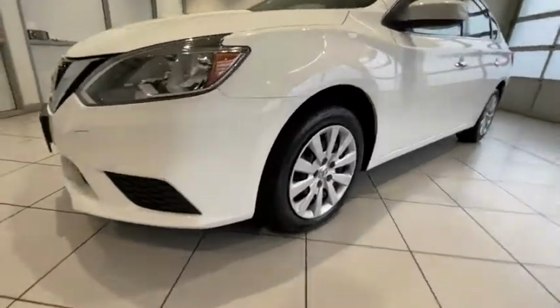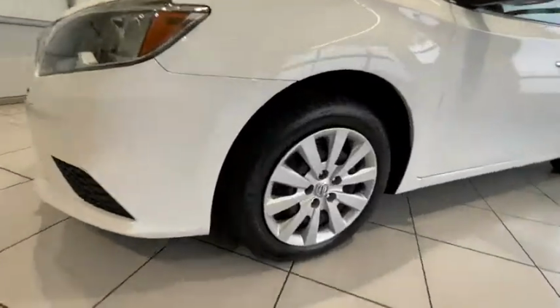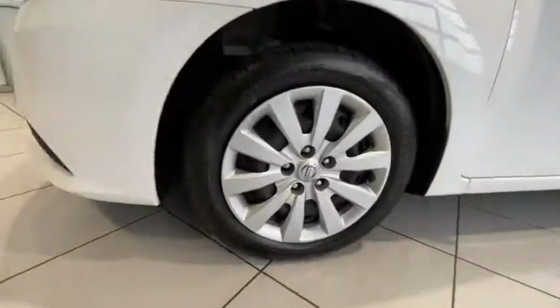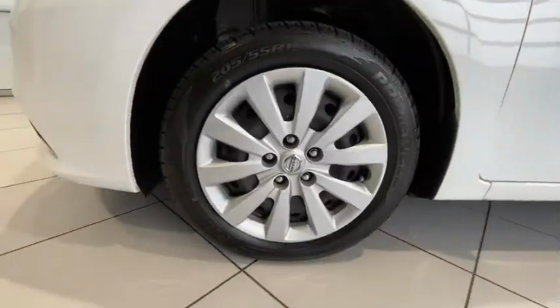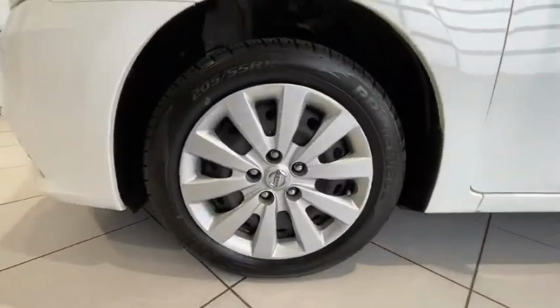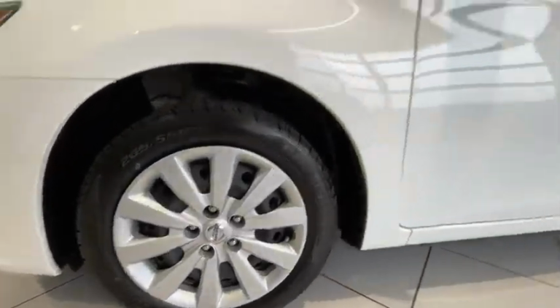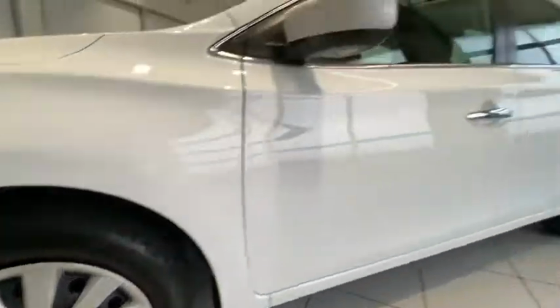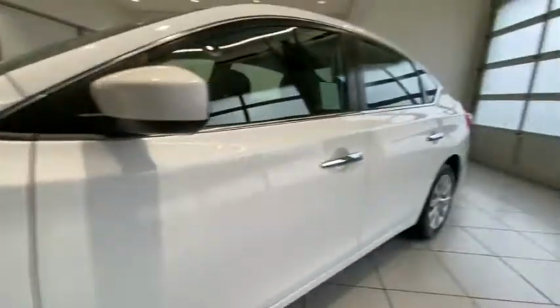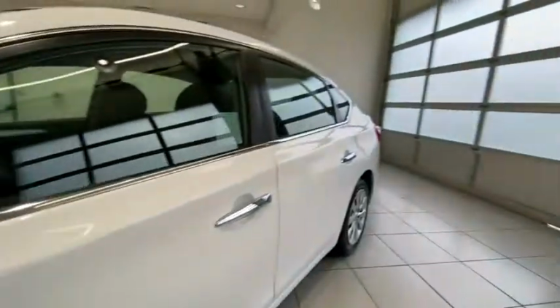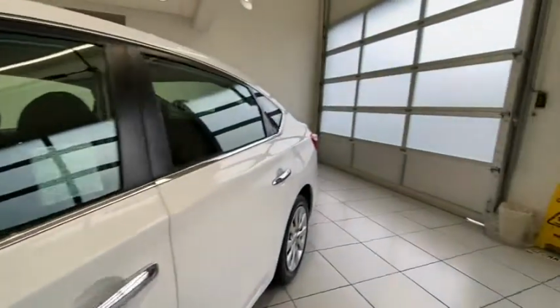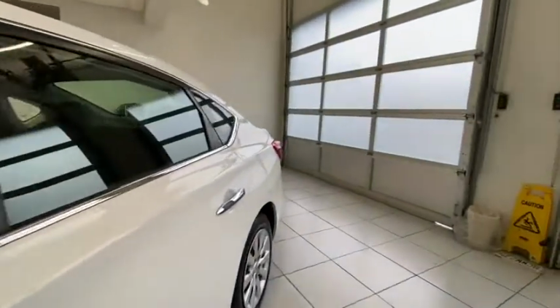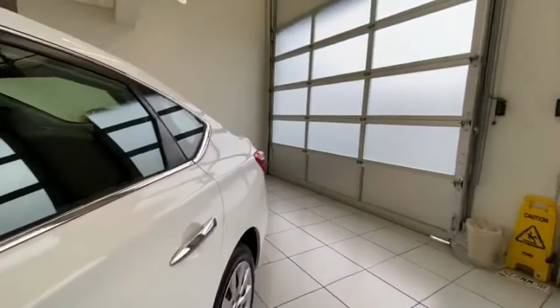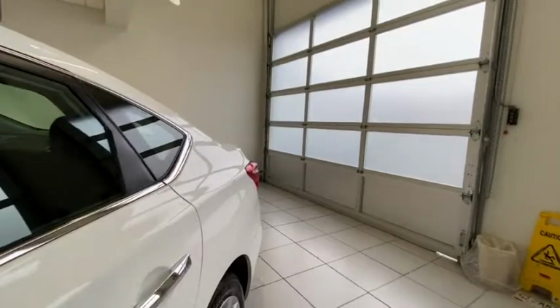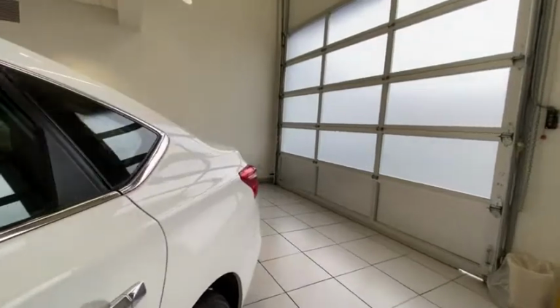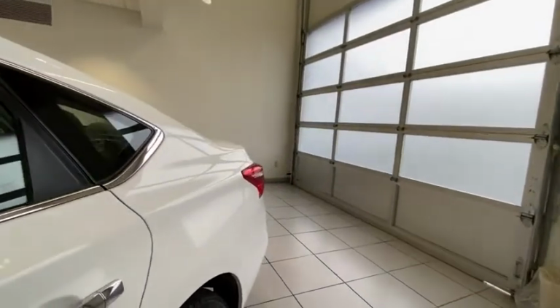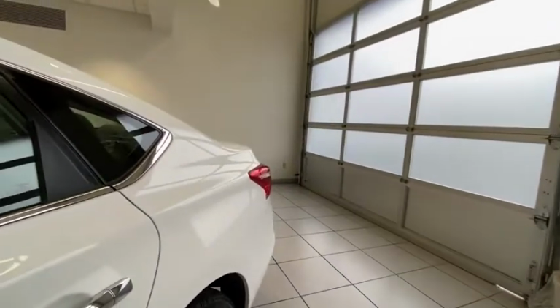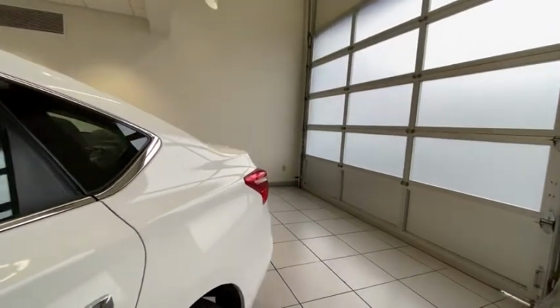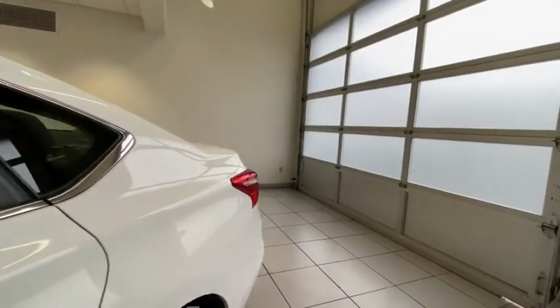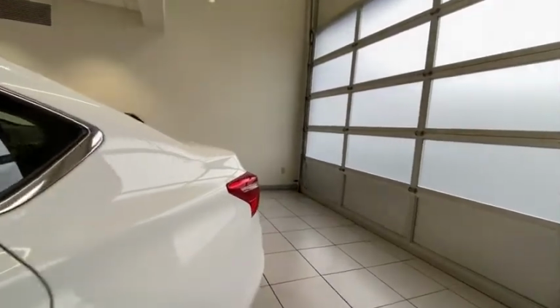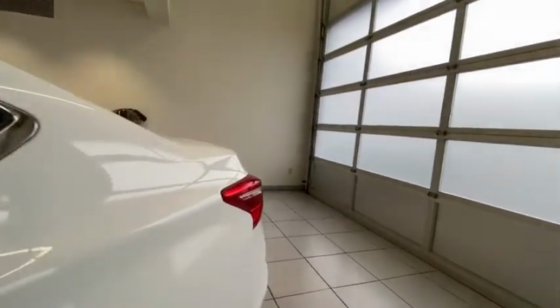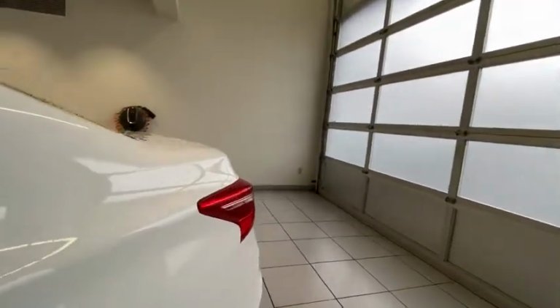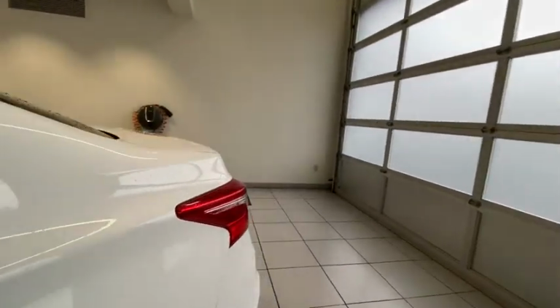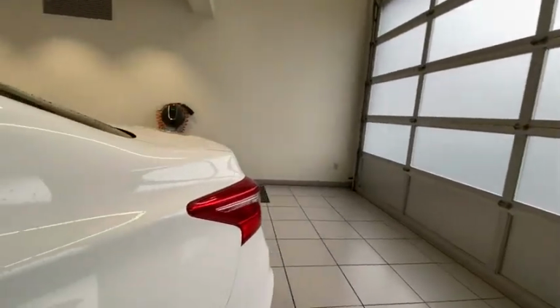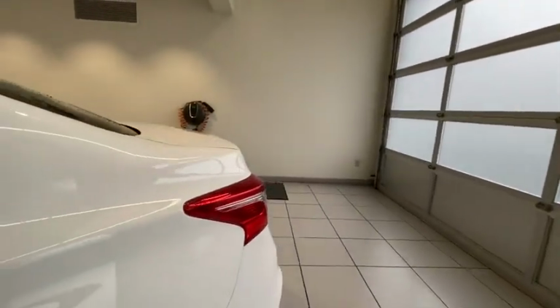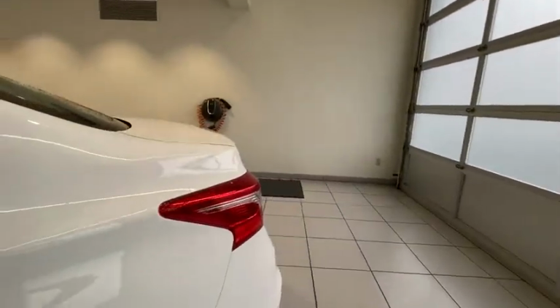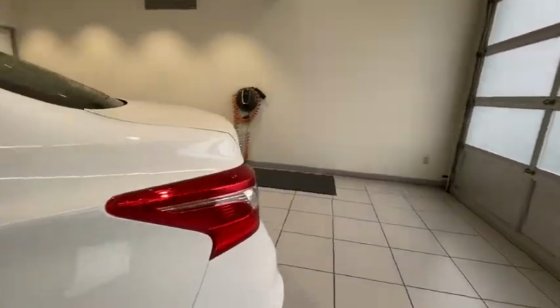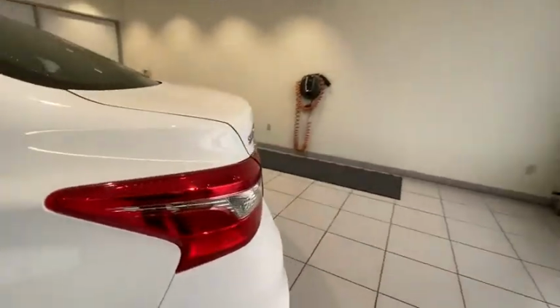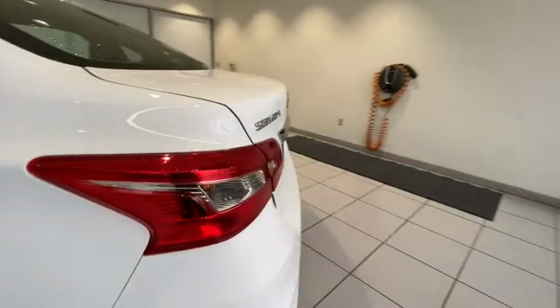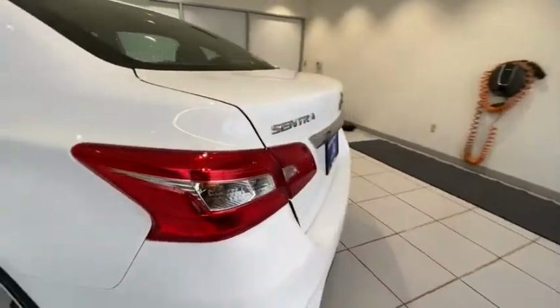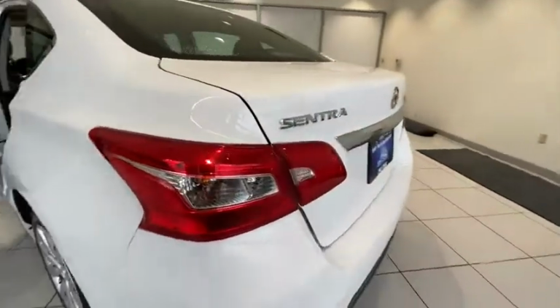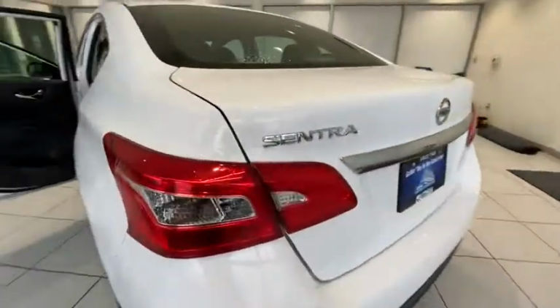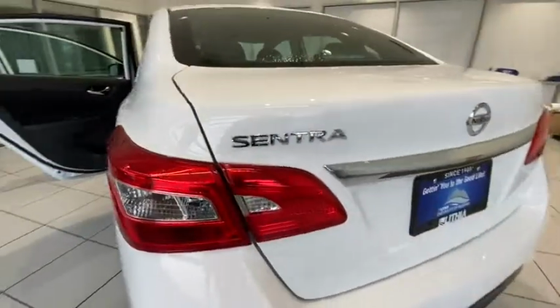Rear defrost, passenger airbag, electronic stability control, bucket seats, child safety locks, power door locks, MP3 player, power windows, side head airbag.